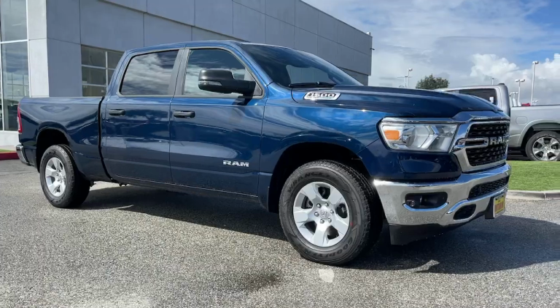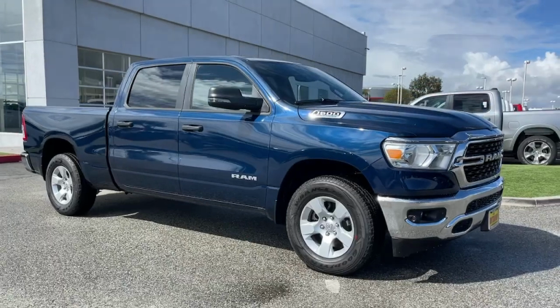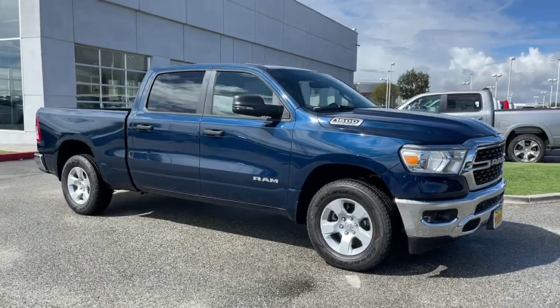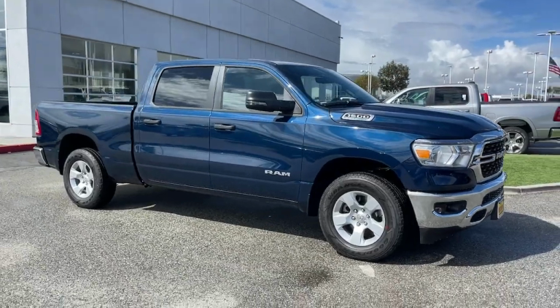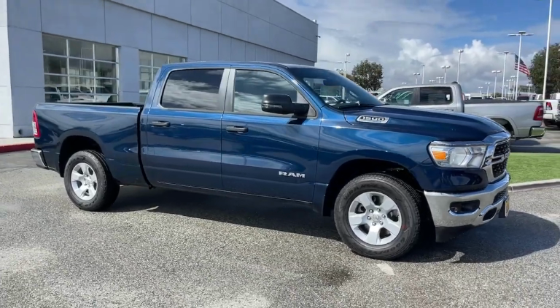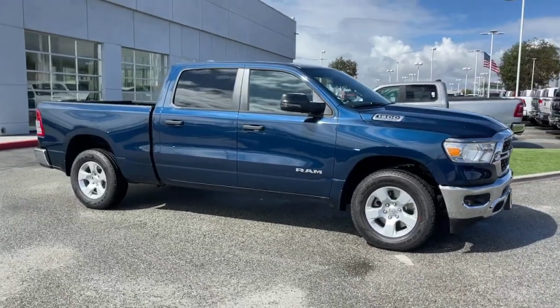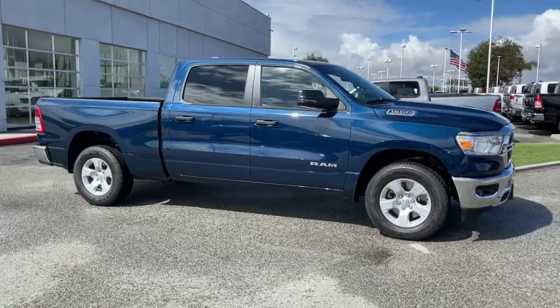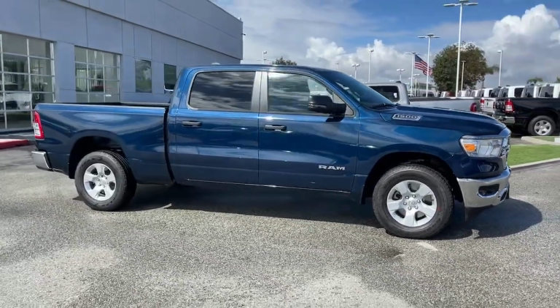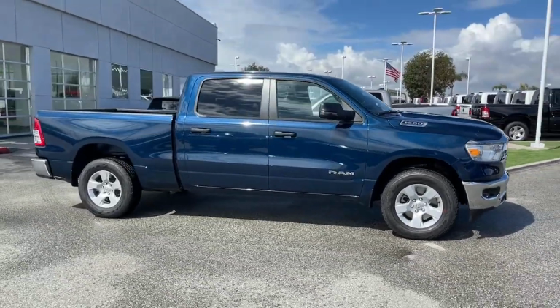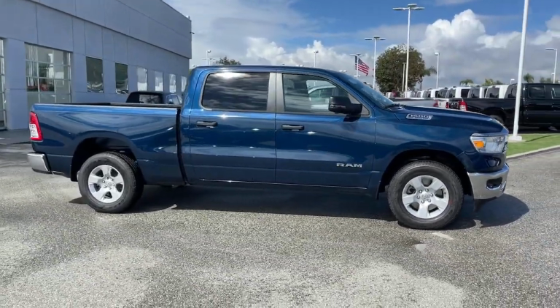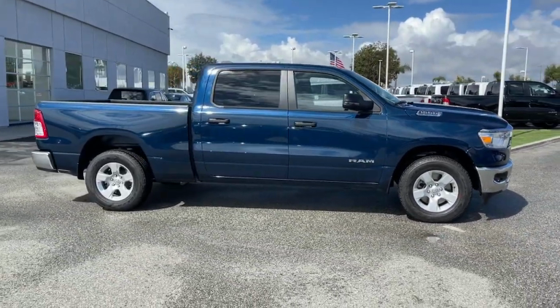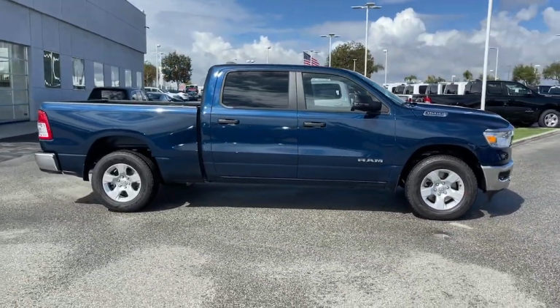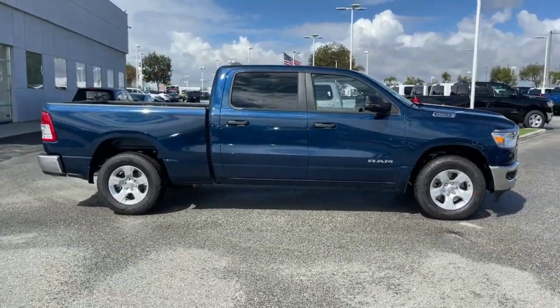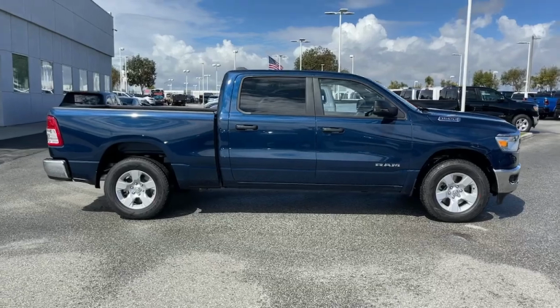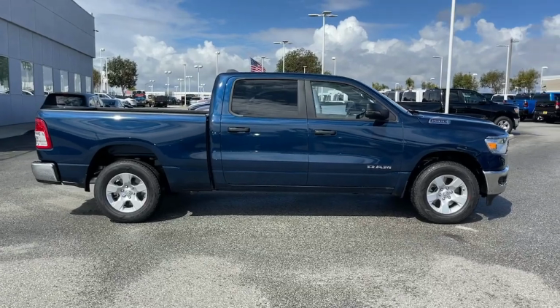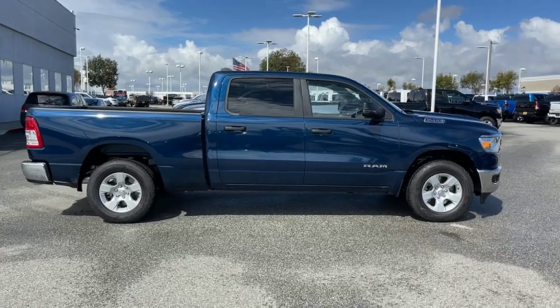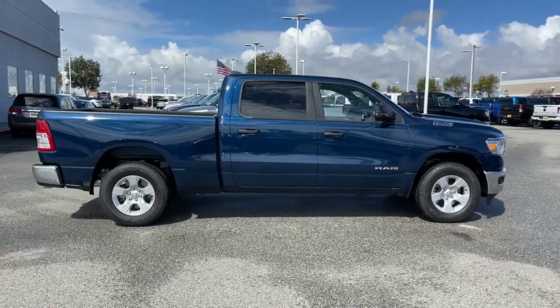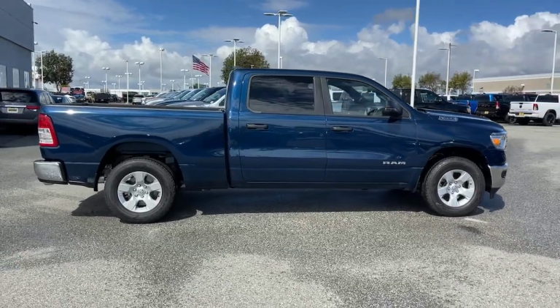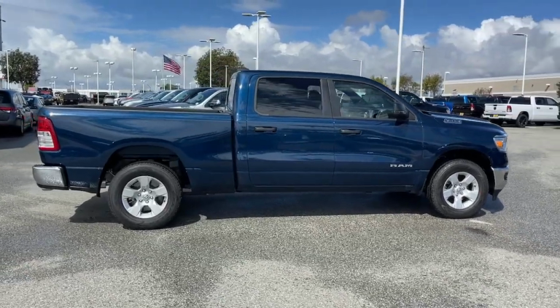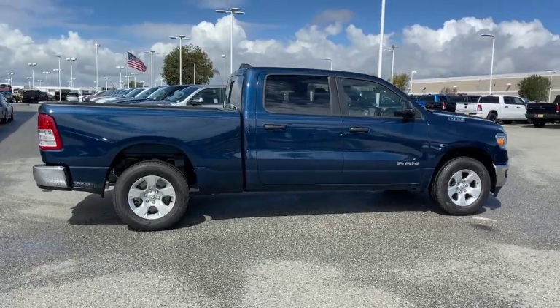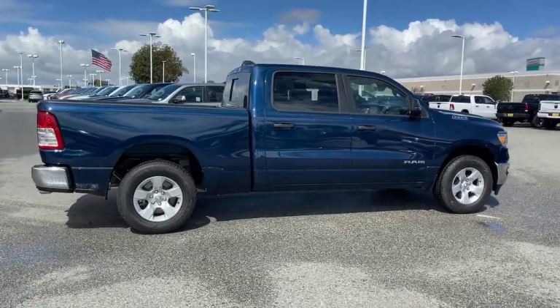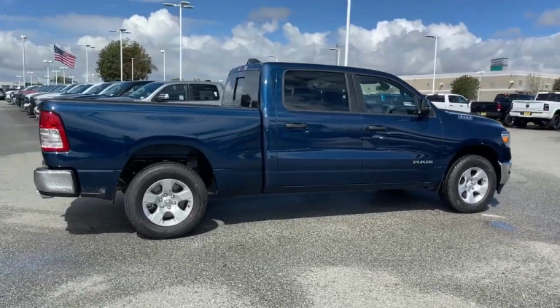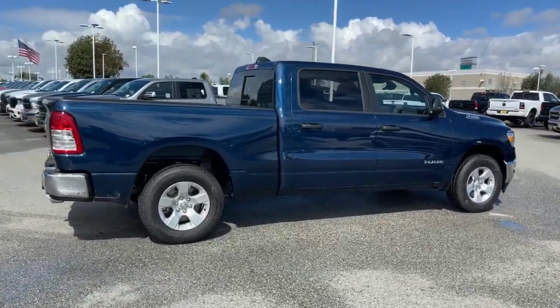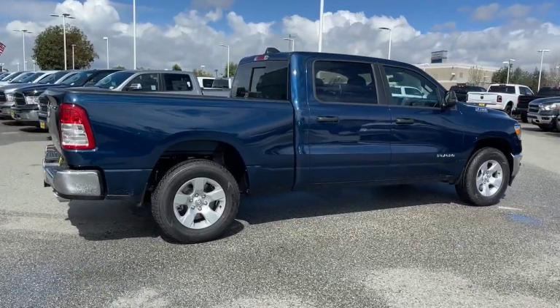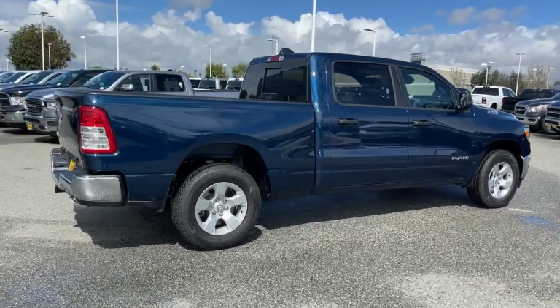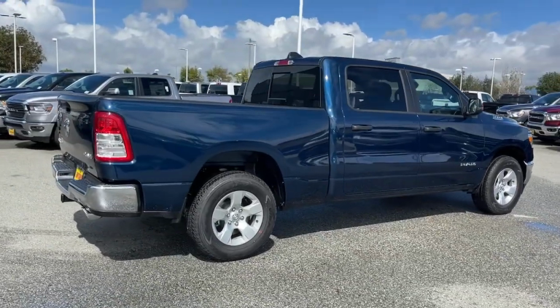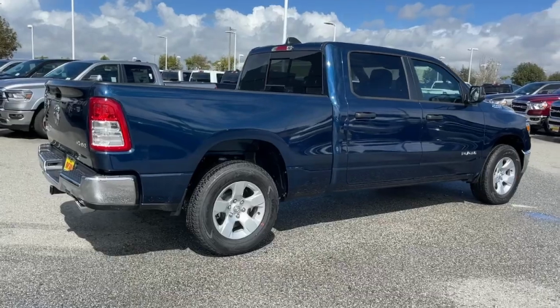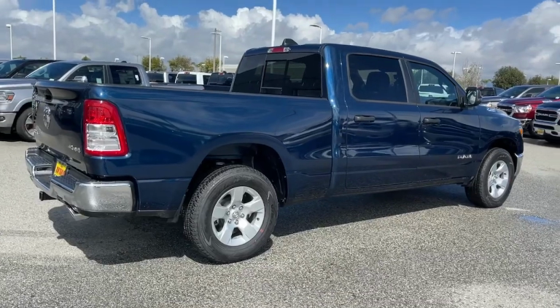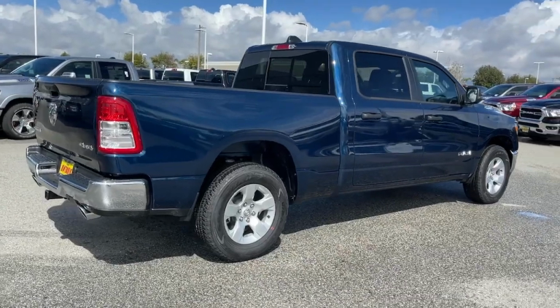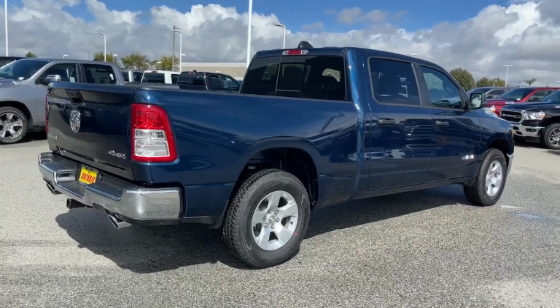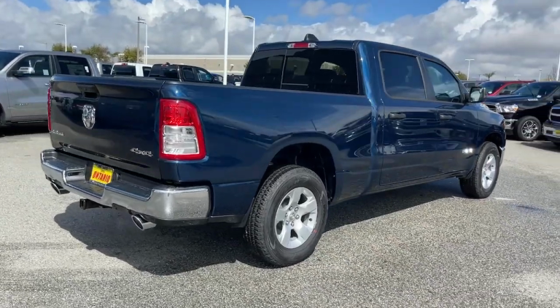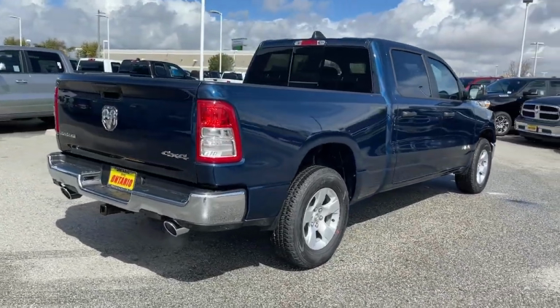Look no further than the 2023 Ram 1500. The Ram 1500 delivers gritty towing capability, passenger-focused comfort and safety features, and surprising fuel efficiency.